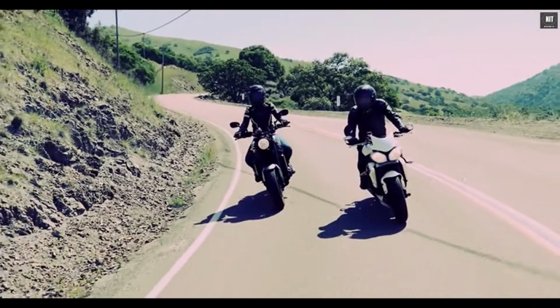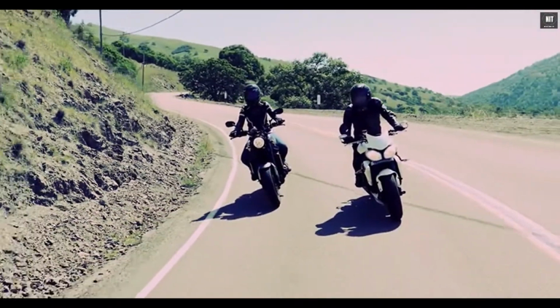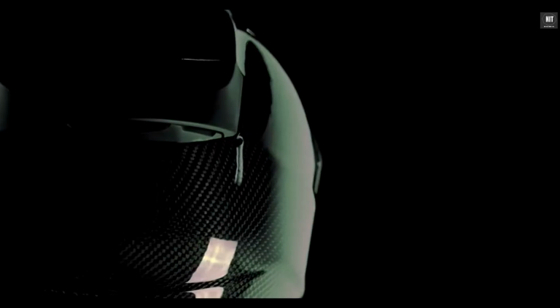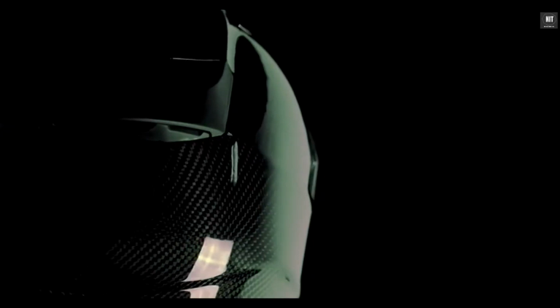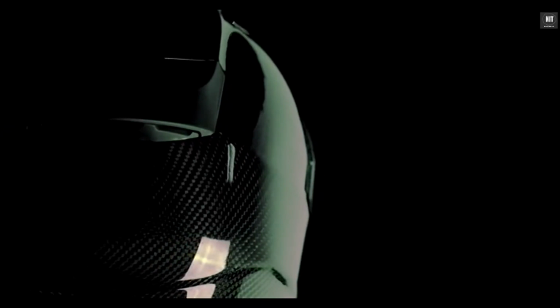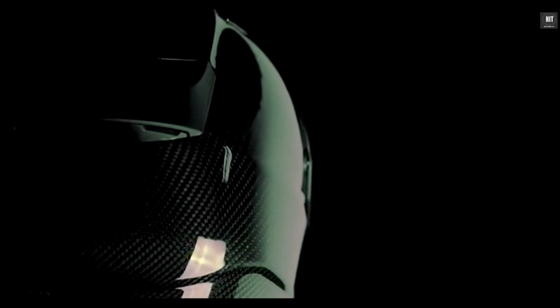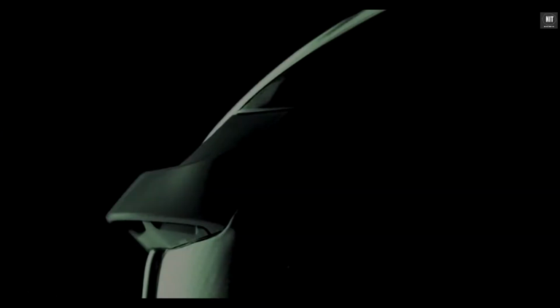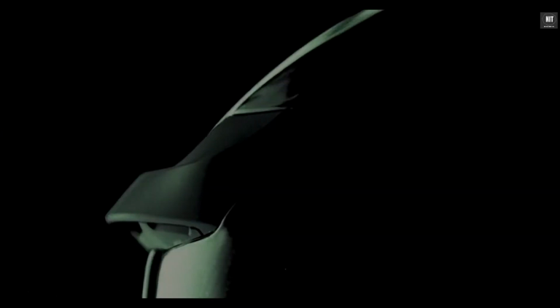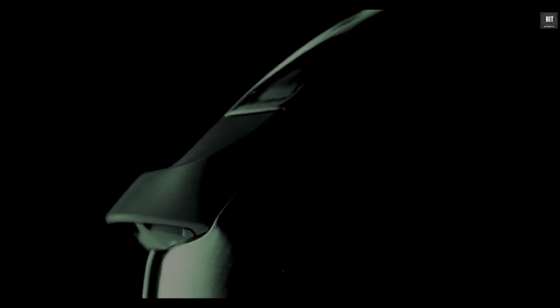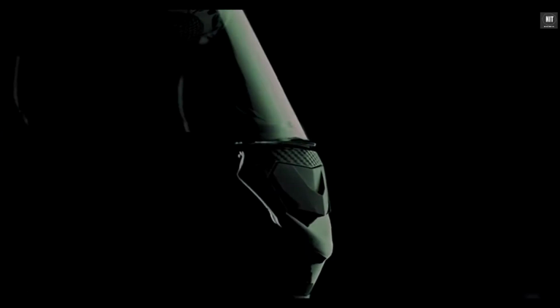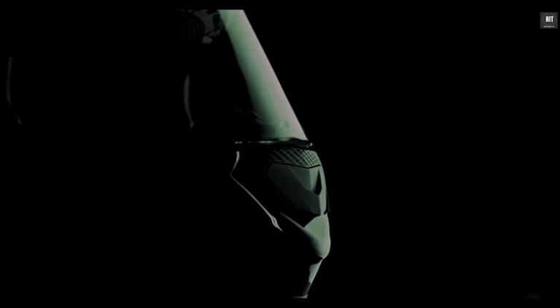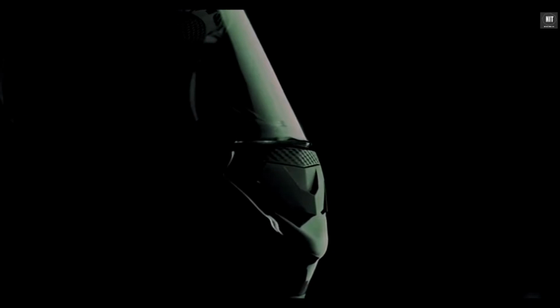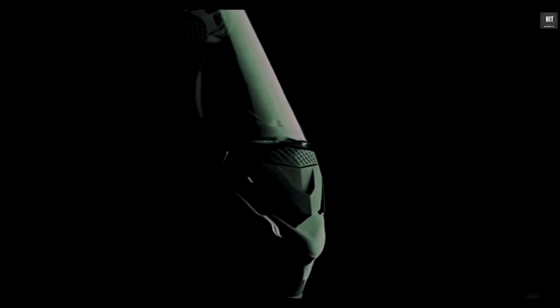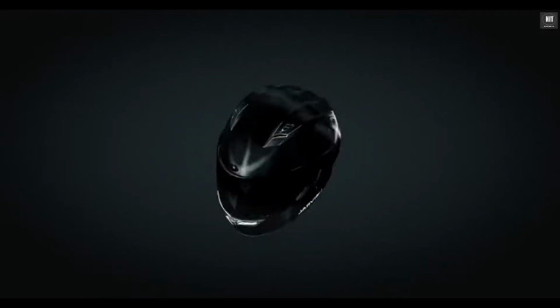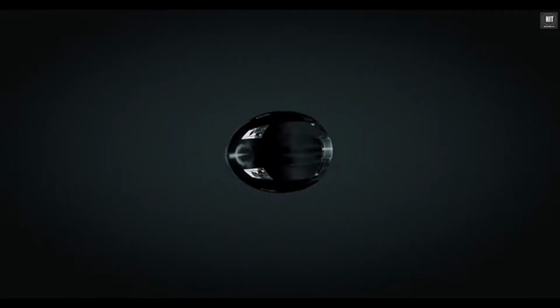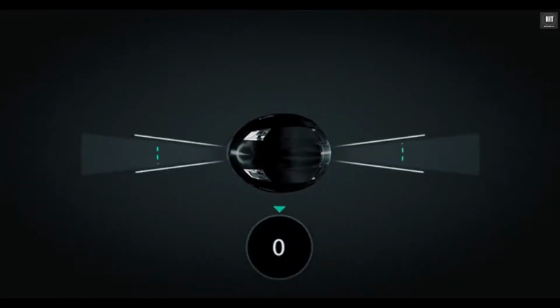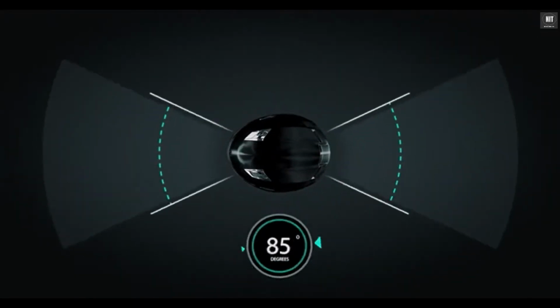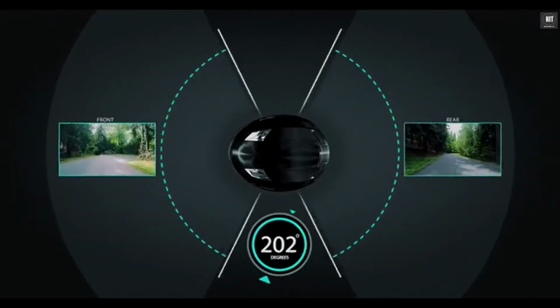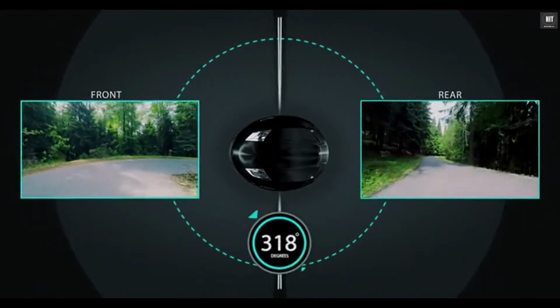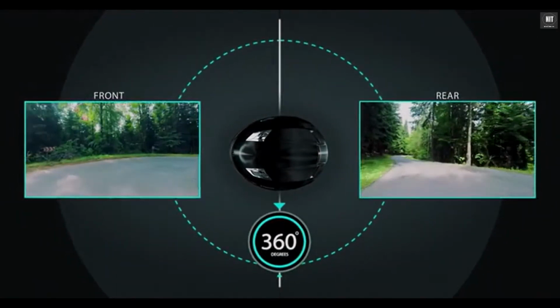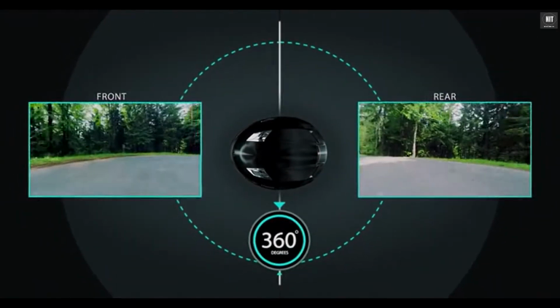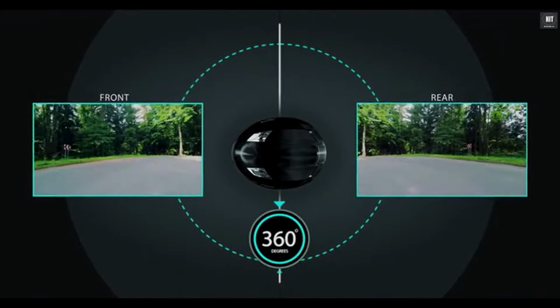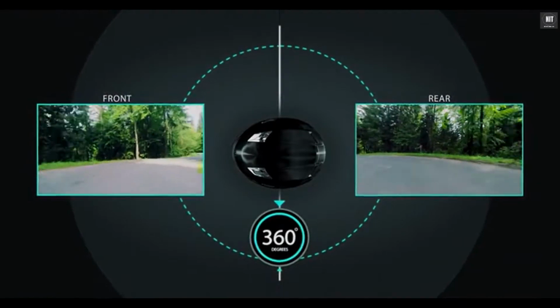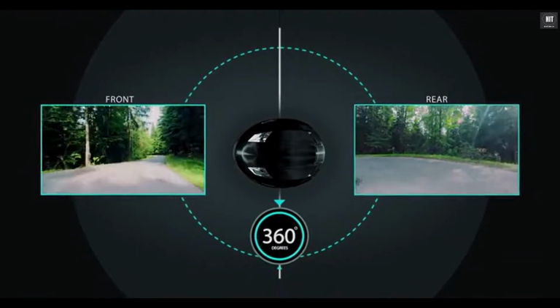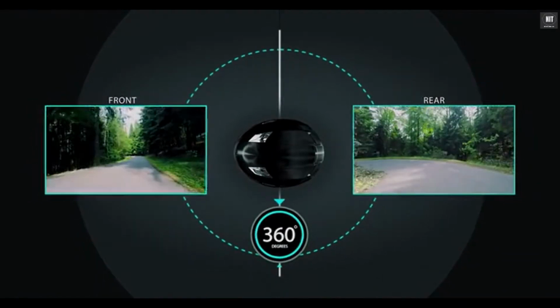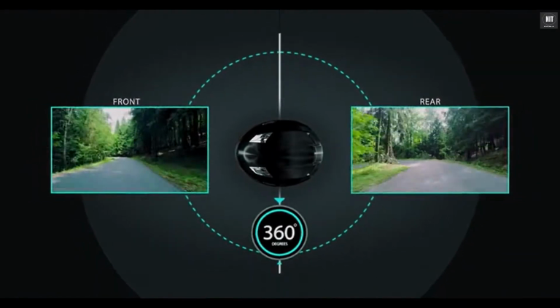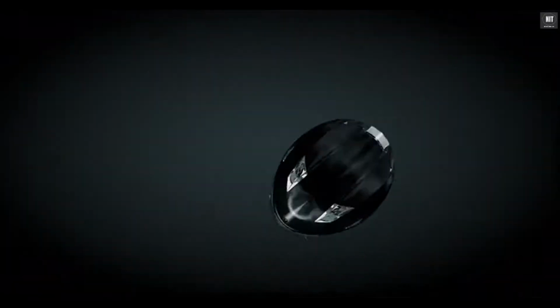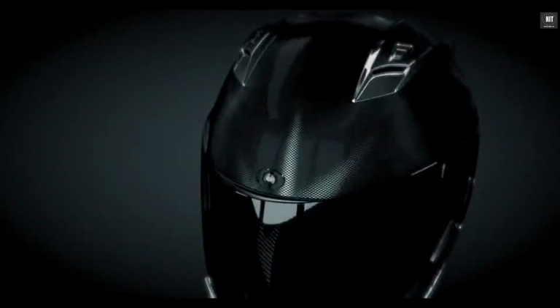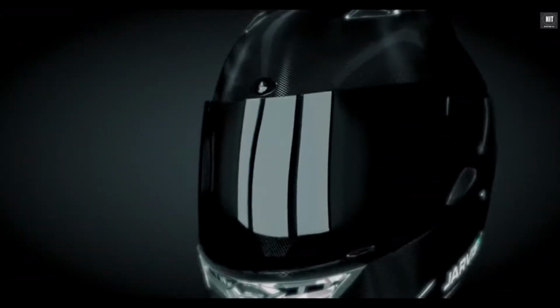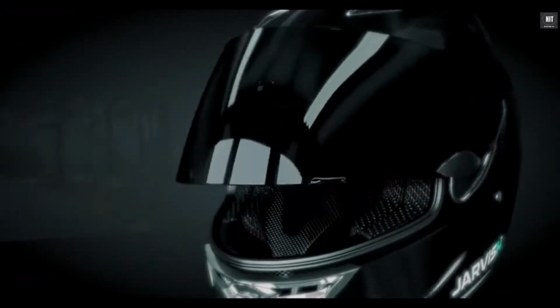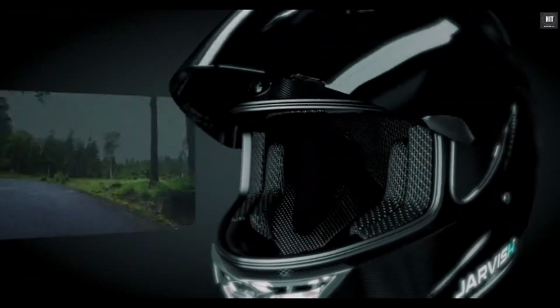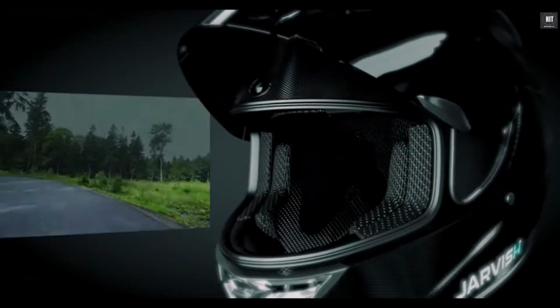The Jarvish Helmet is made out of a lightweight aerodynamic polycarbonate carbon fiber shell with built-in wide-angle 2K front and rear cameras that offer 360-degree view and cutting-edge AR heads-up display technology.